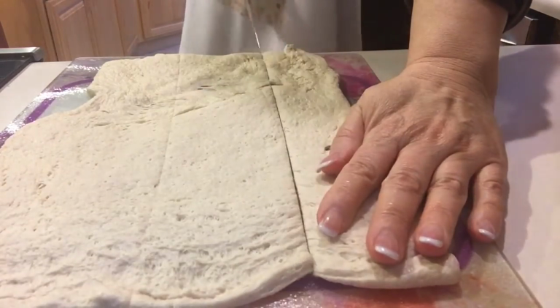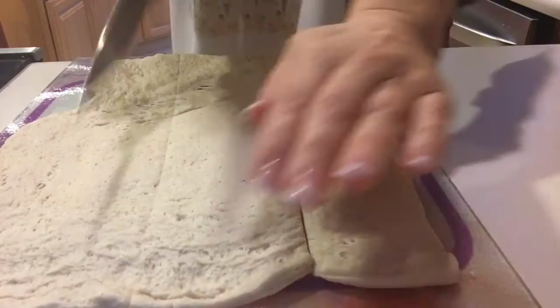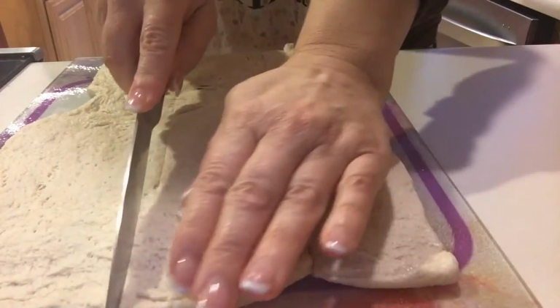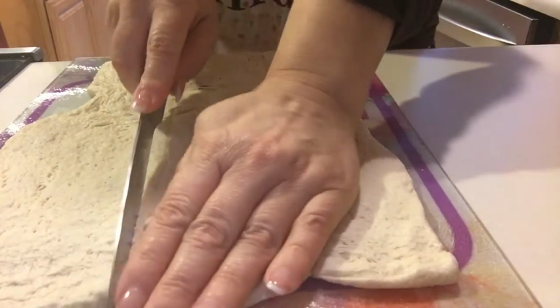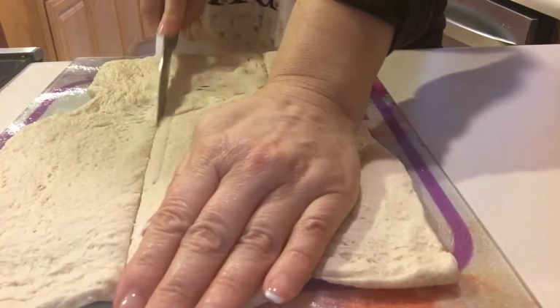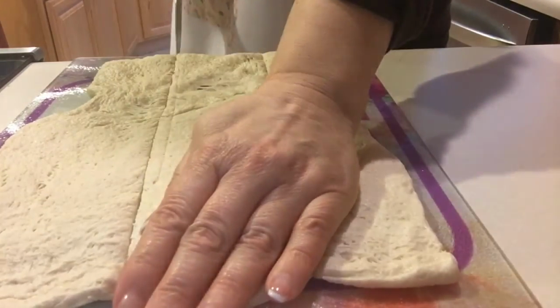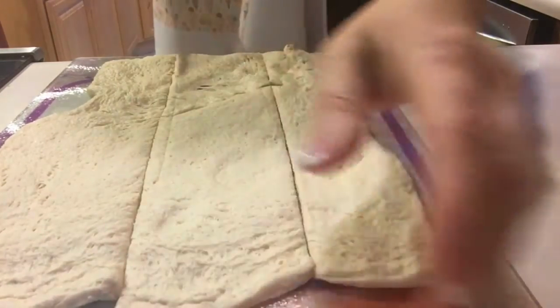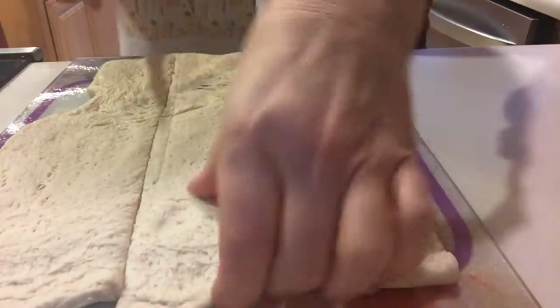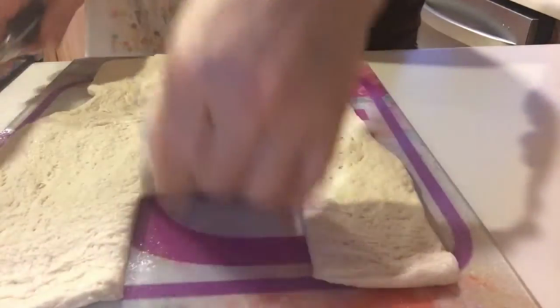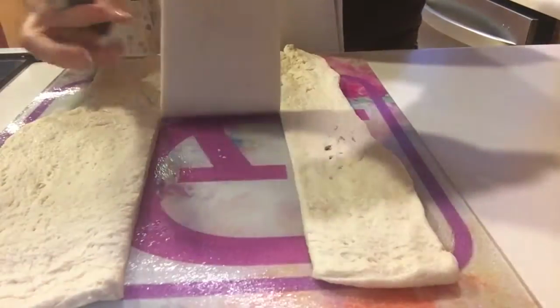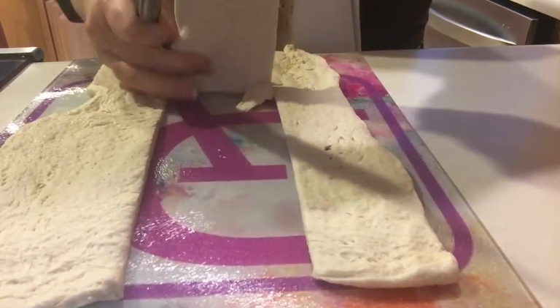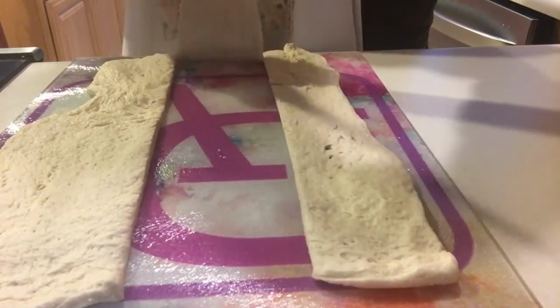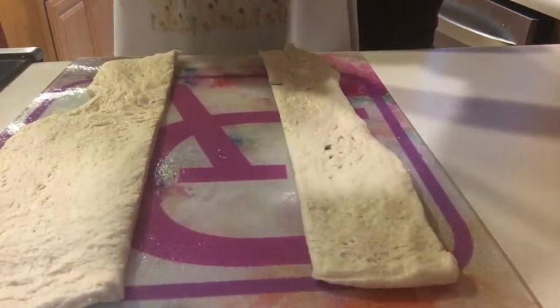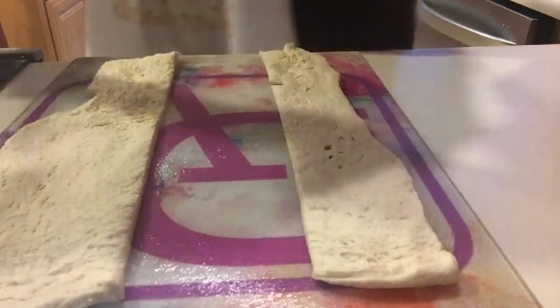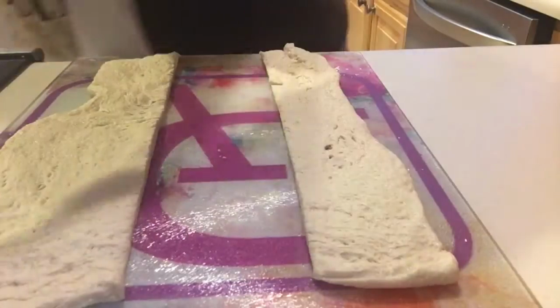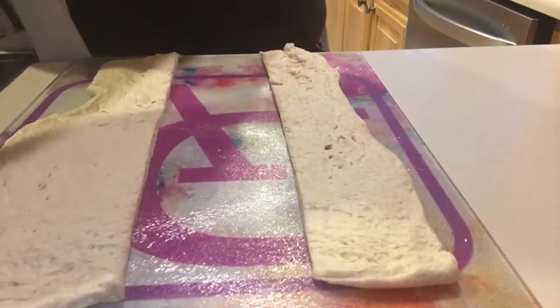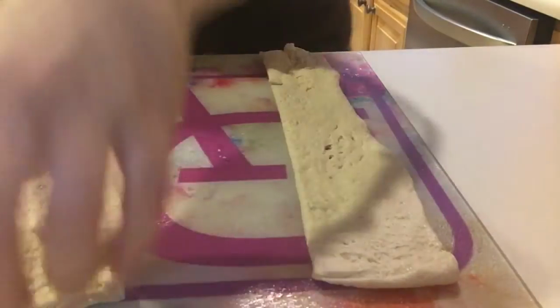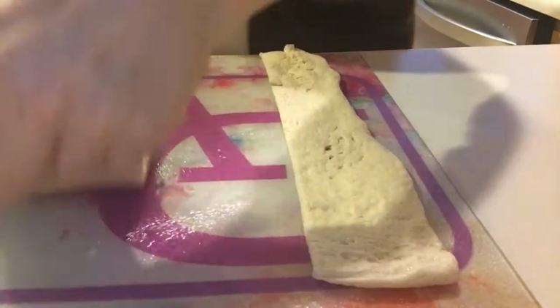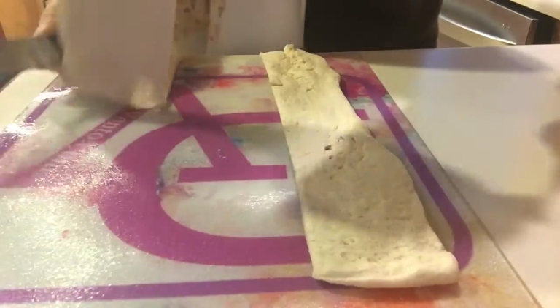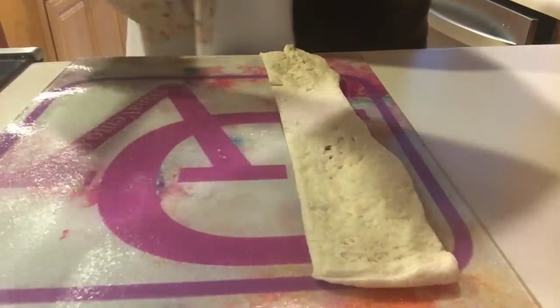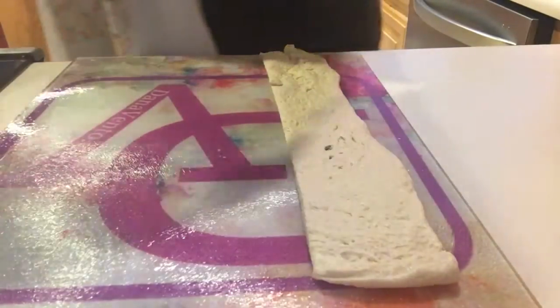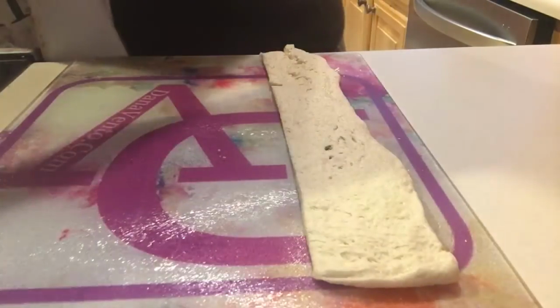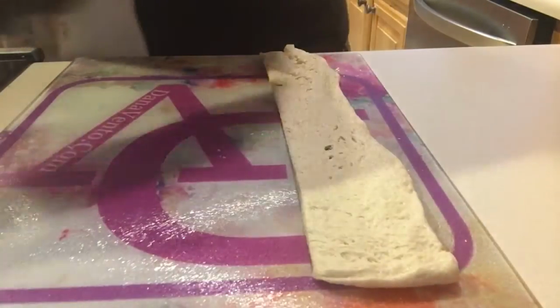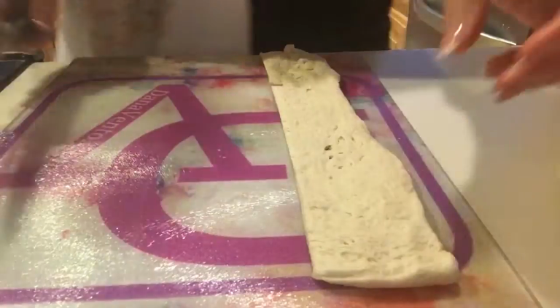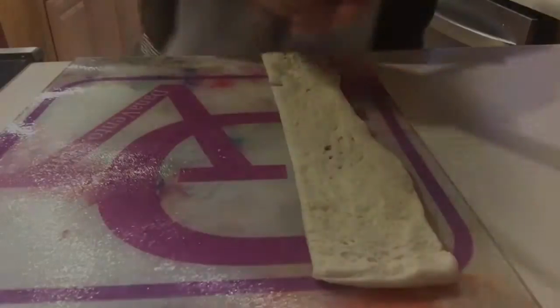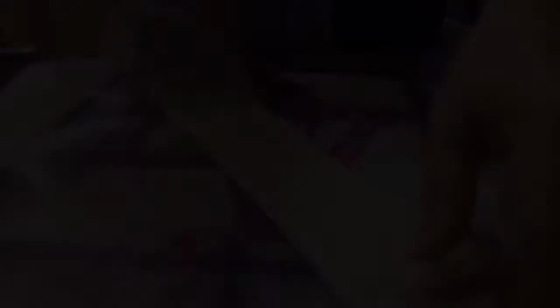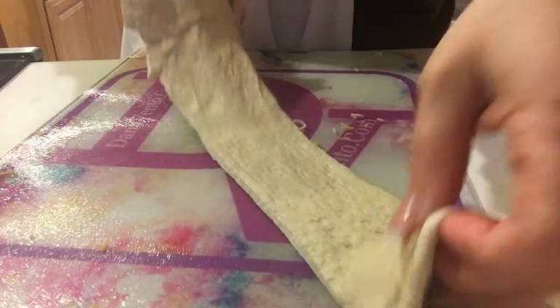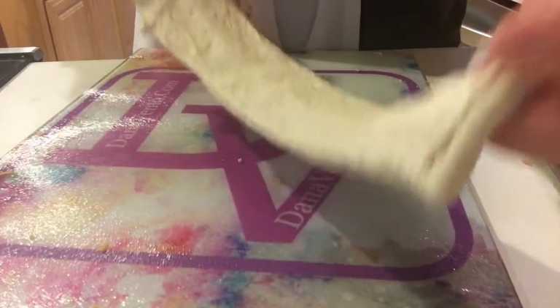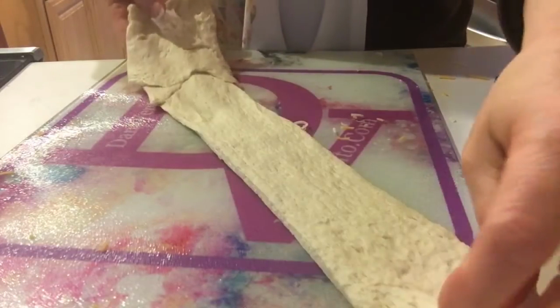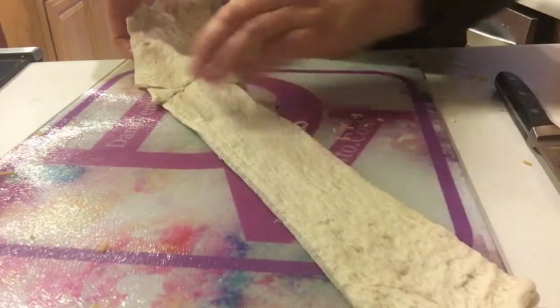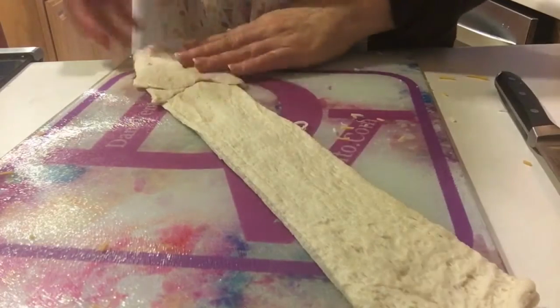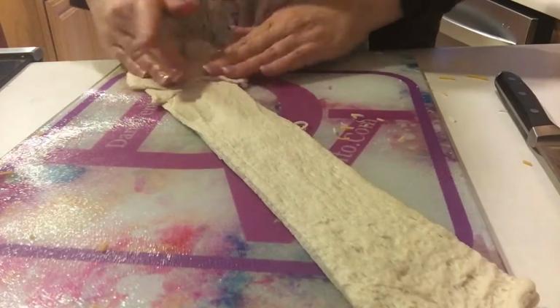We're going to lay that piece of dough out and we're going to cut it into three even strips, setting aside two of the three strips as we prepare one of the strips to be filled with cheese.